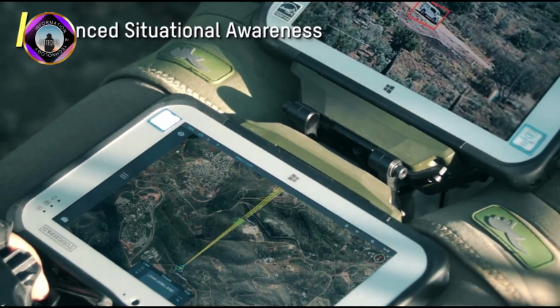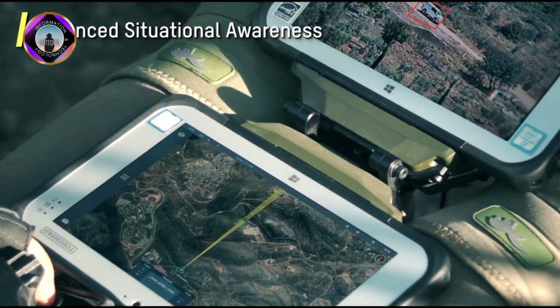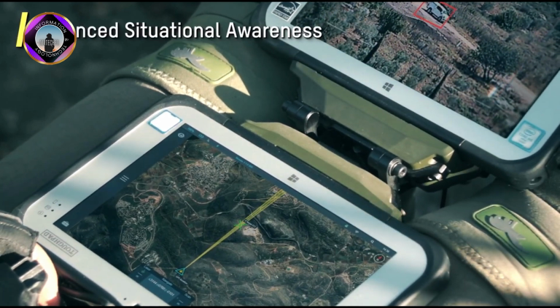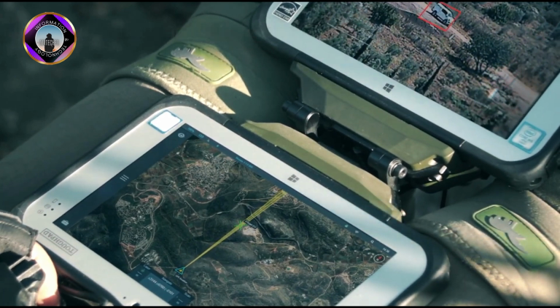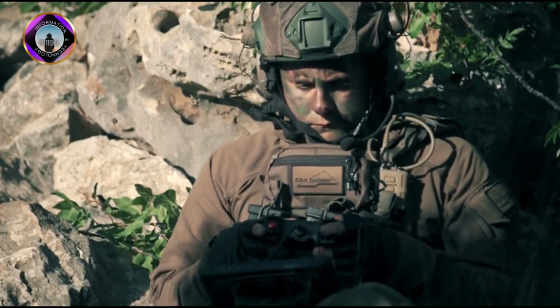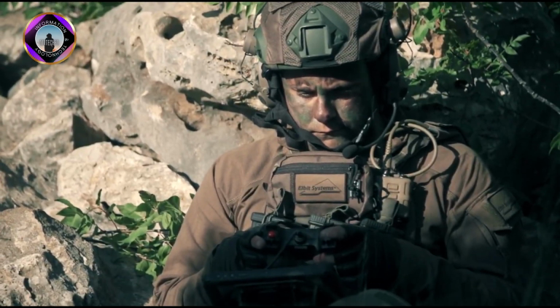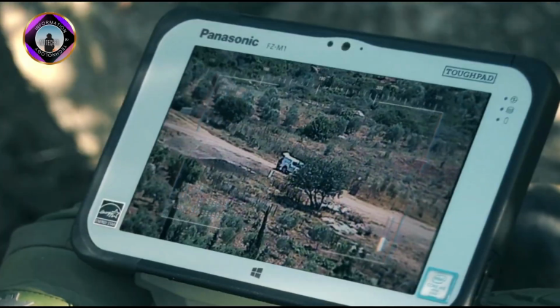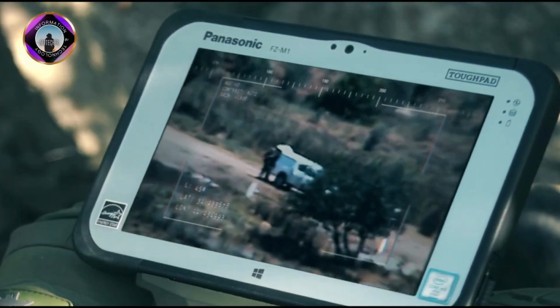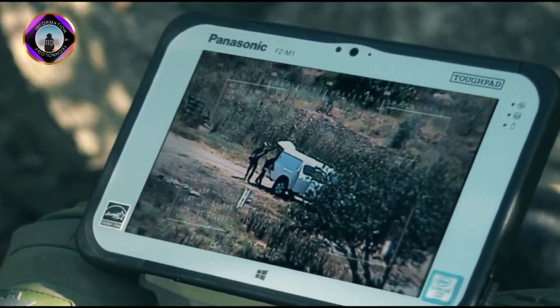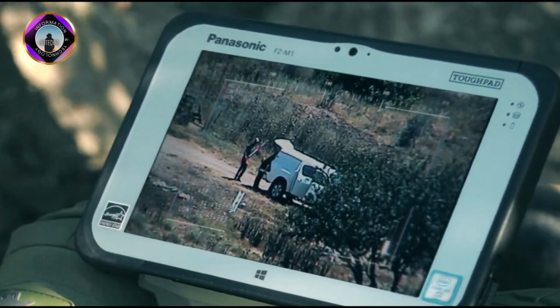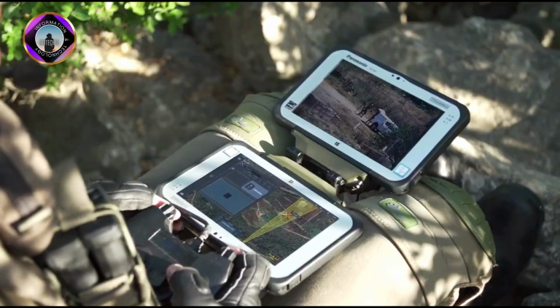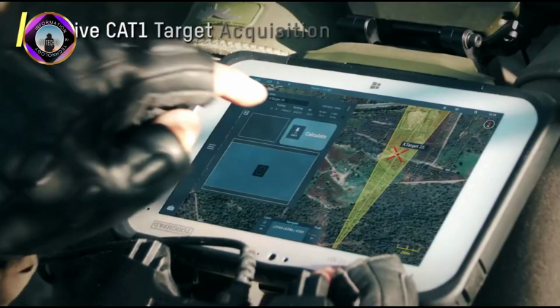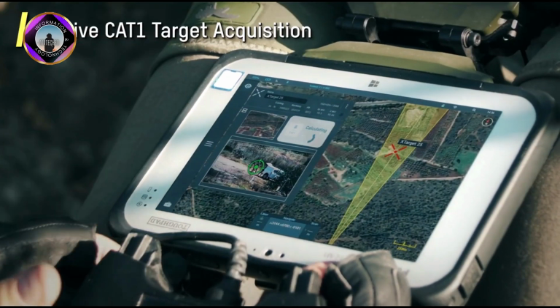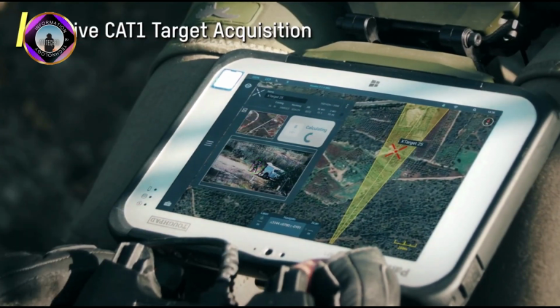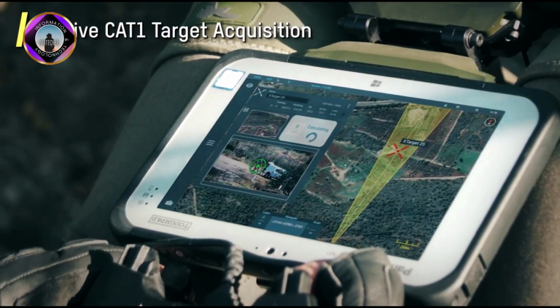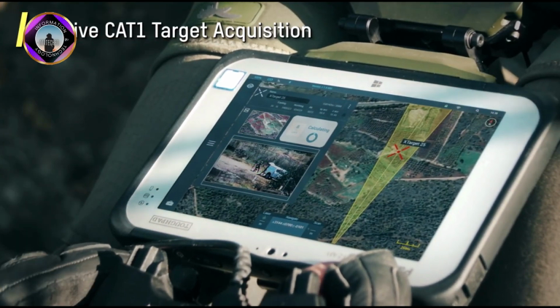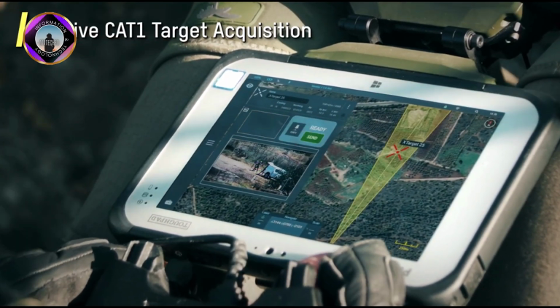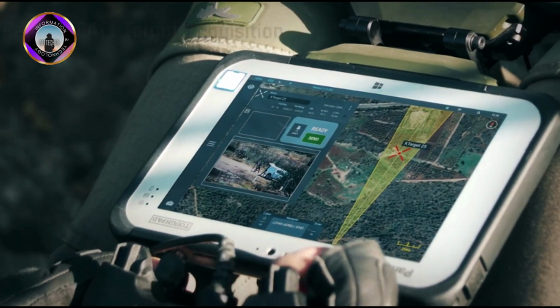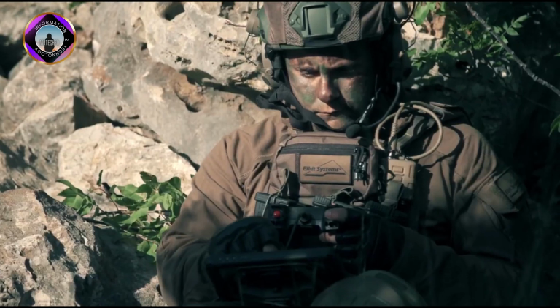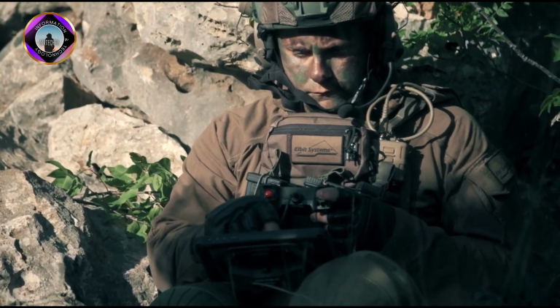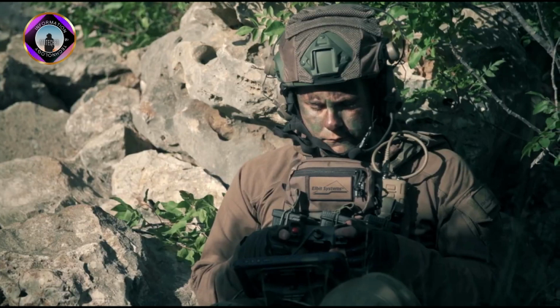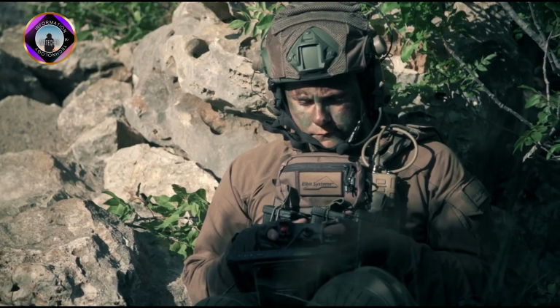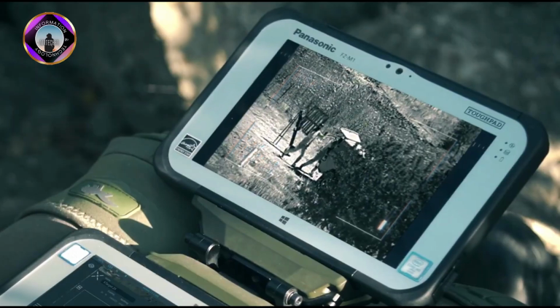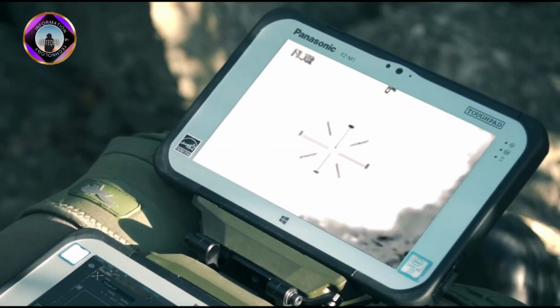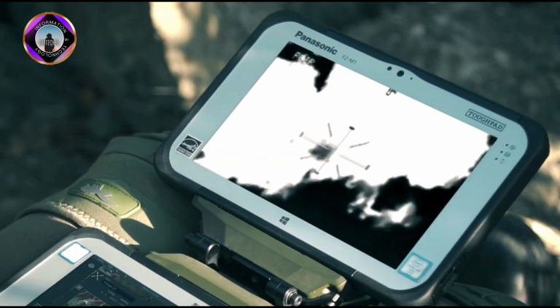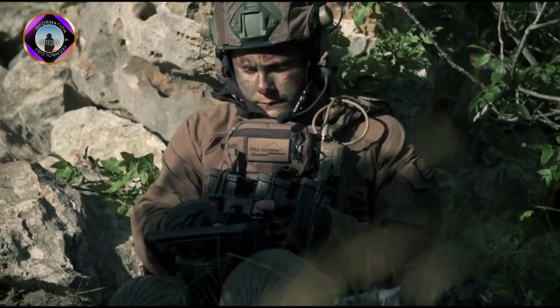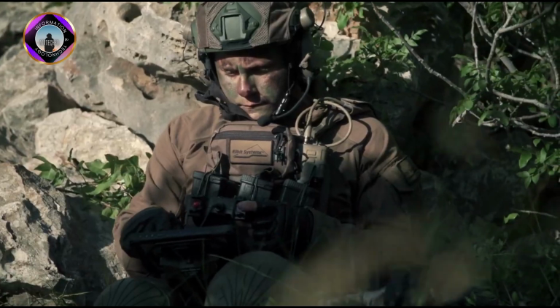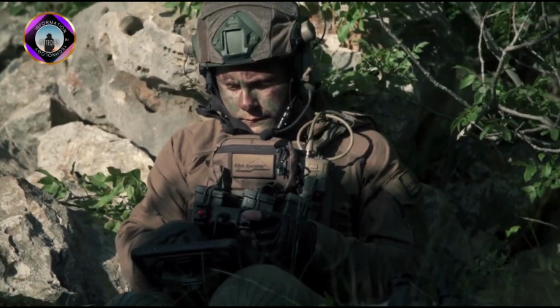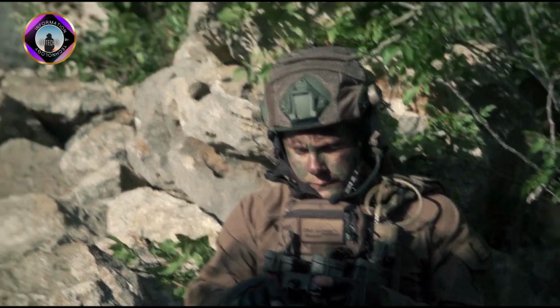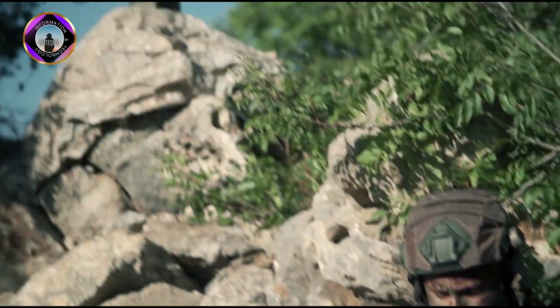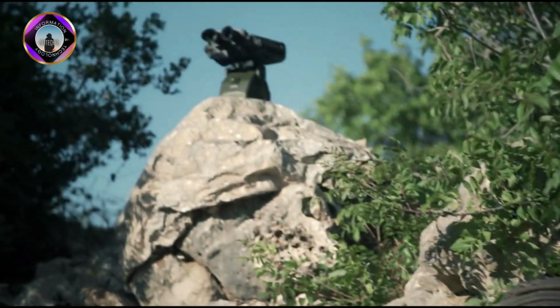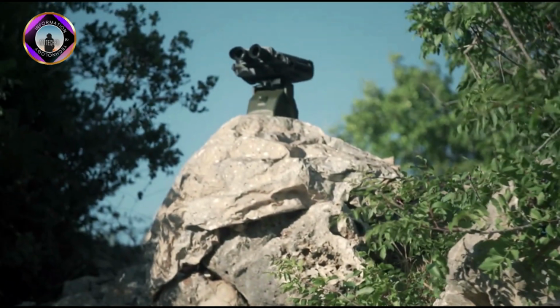It helps to detect and track targets within a range of 5 to 10km. It's a glimpse into the future of soldier vision, where technology seamlessly blends with human ability to create an unparalleled advantage on the battlefield.